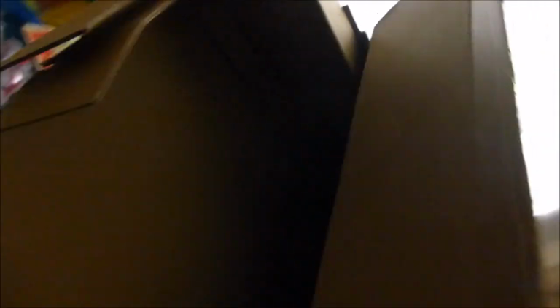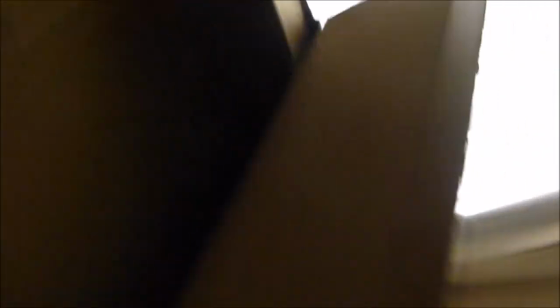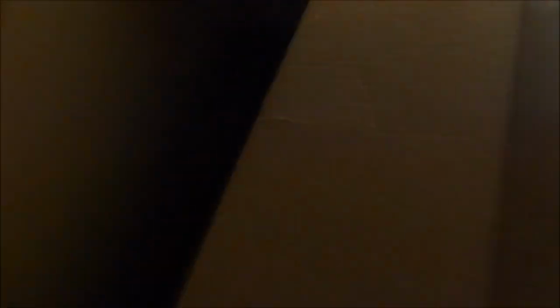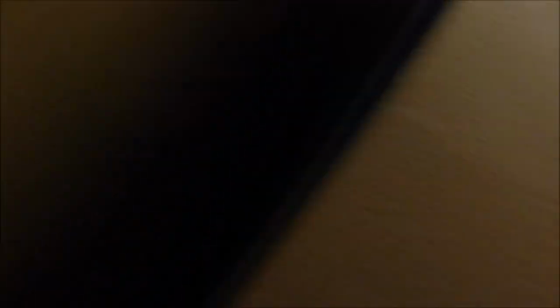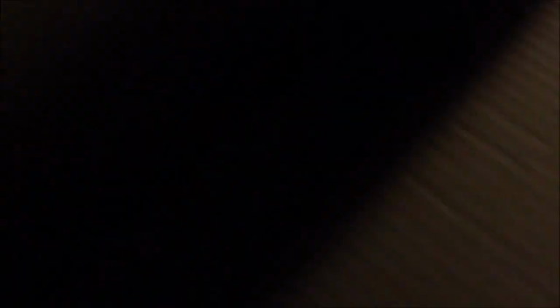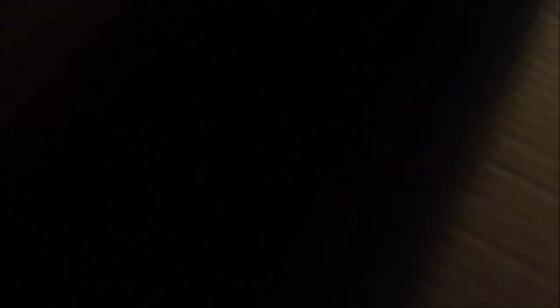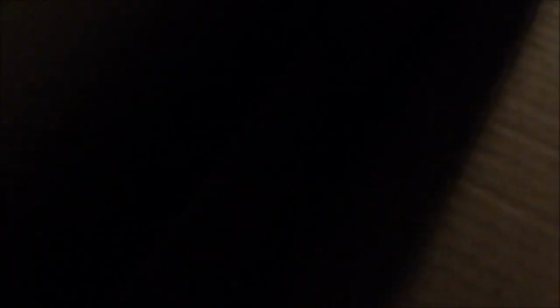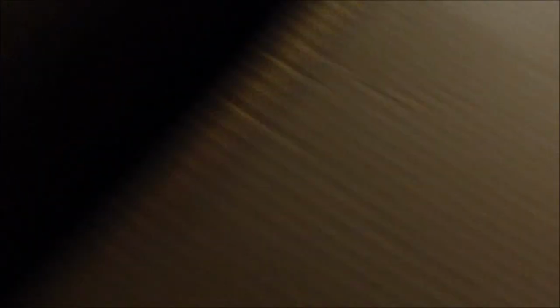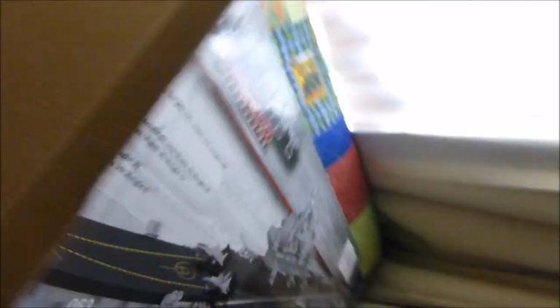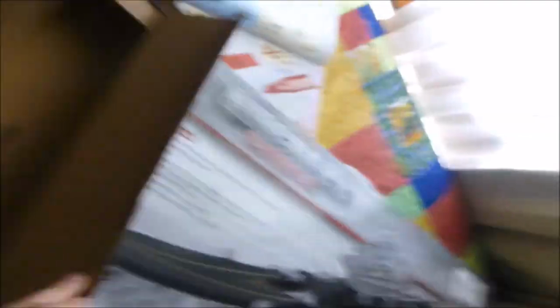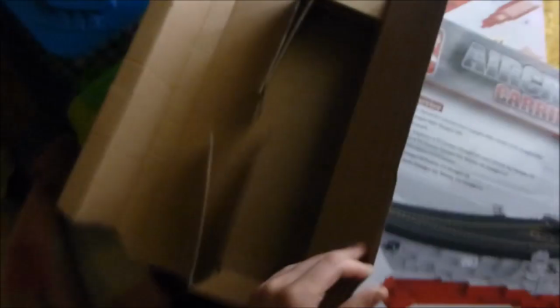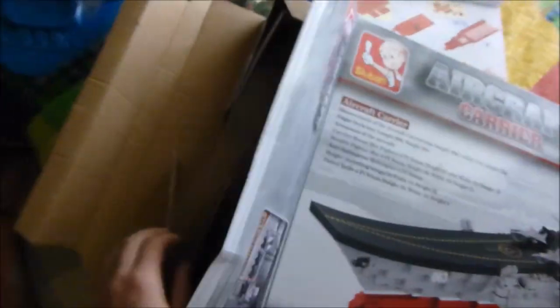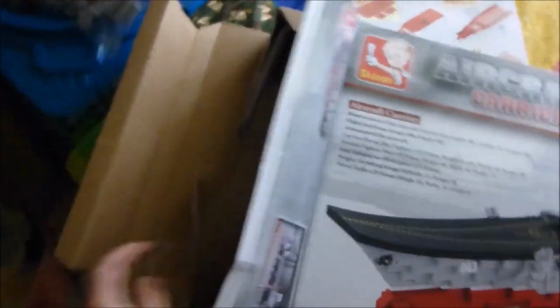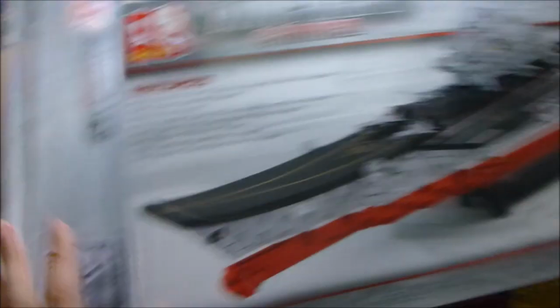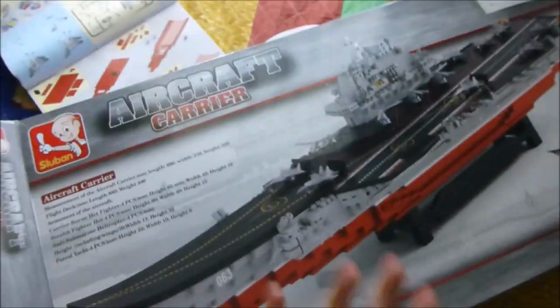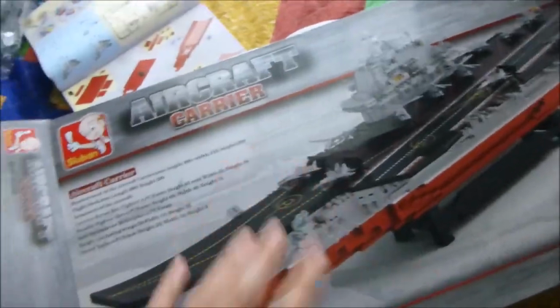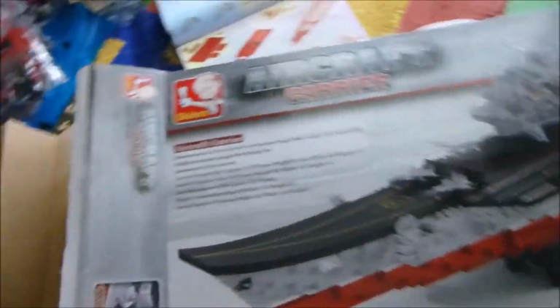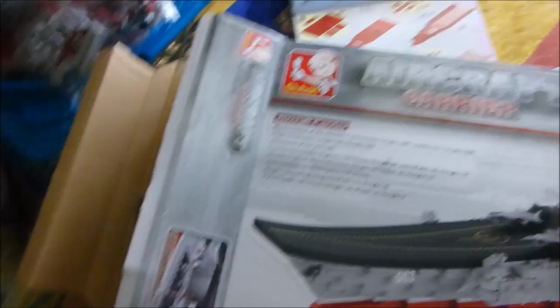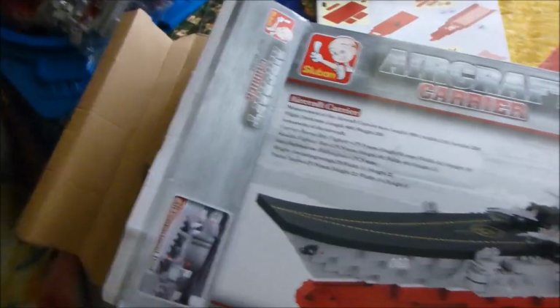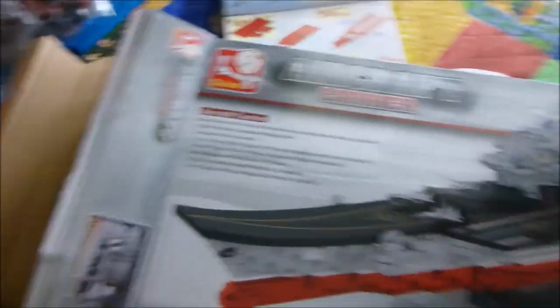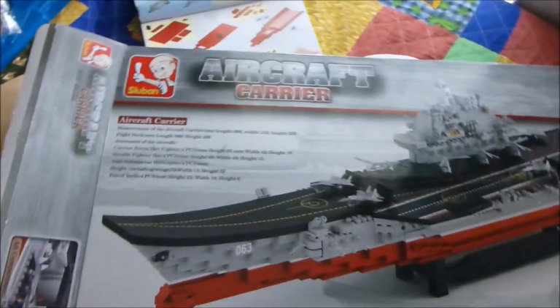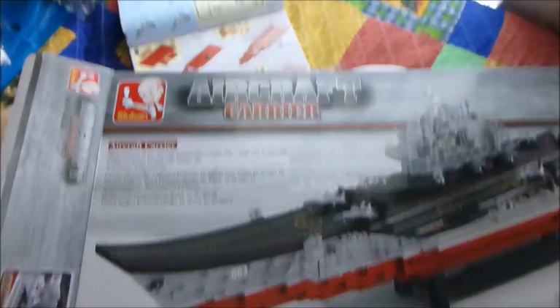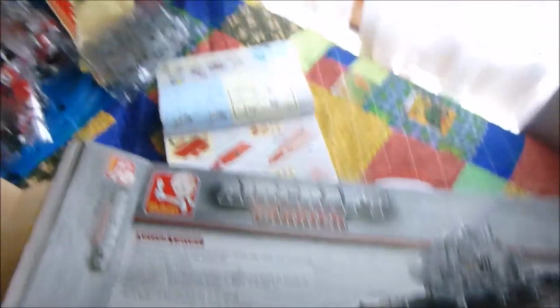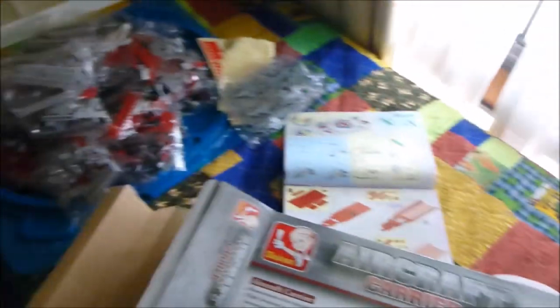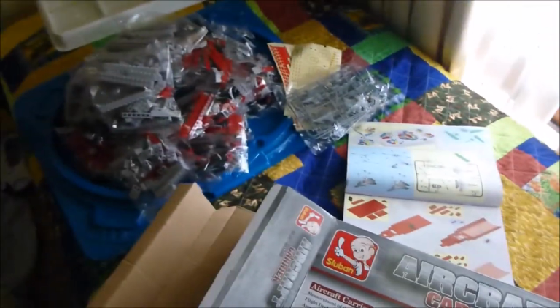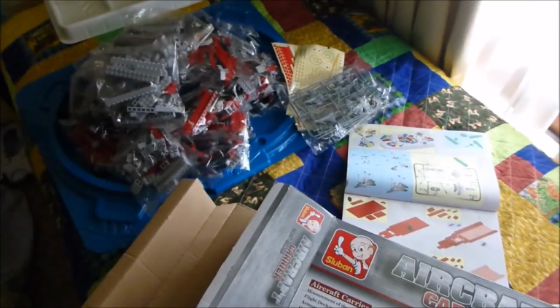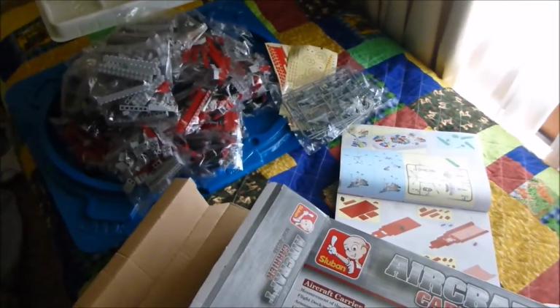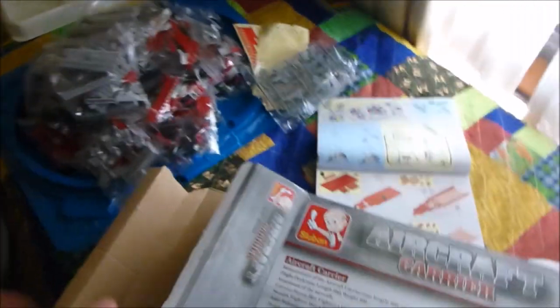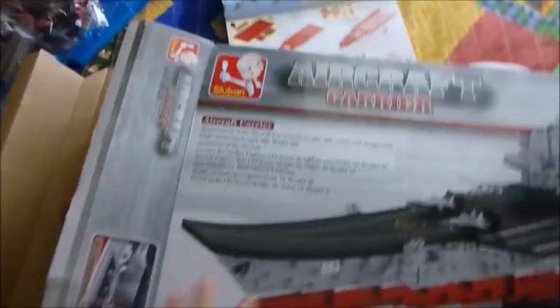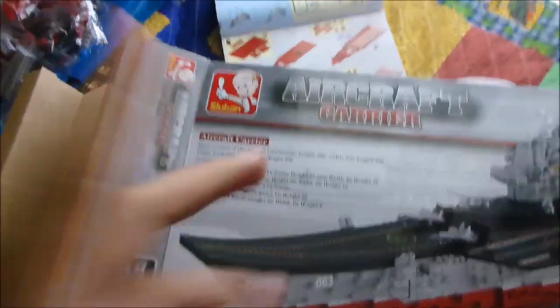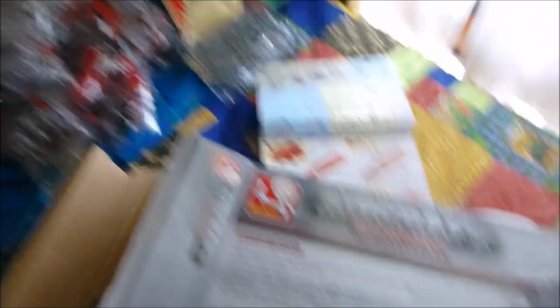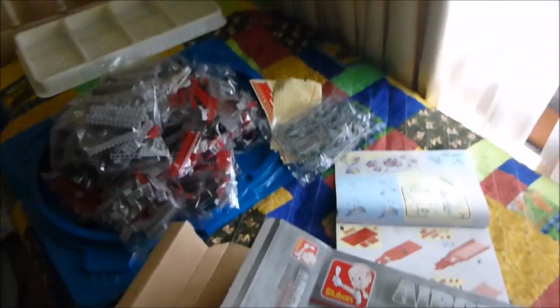Everyone loves unboxing shots — everyone can see this massive box, which was actually quite full. They did a good job with that — not too much box — but it actually had two compartments in there.